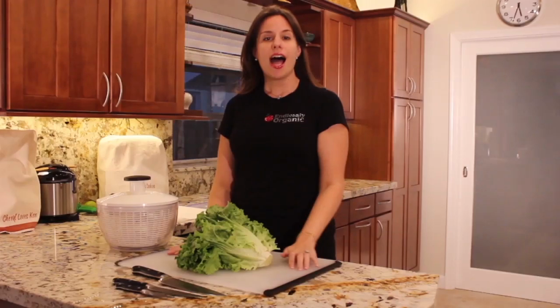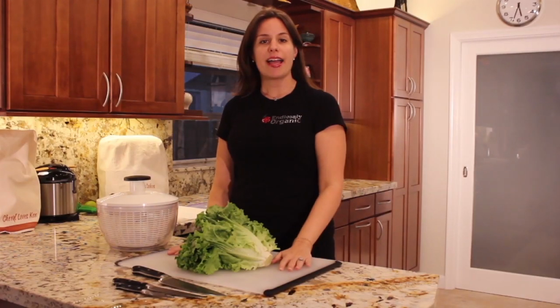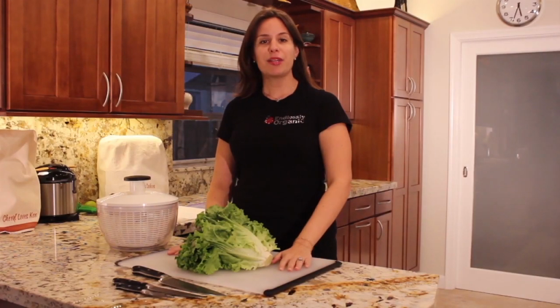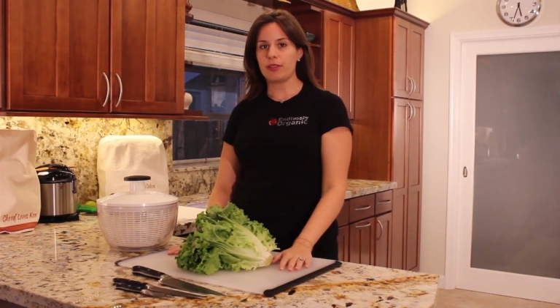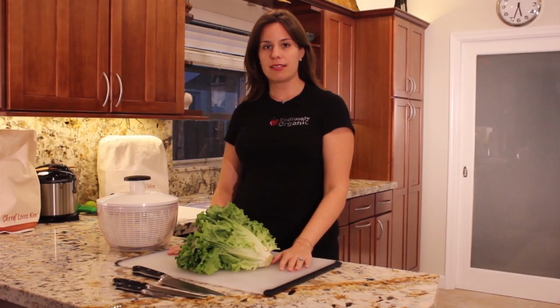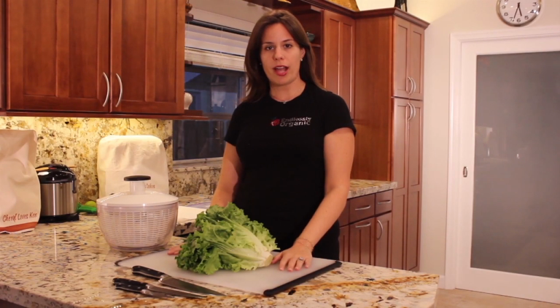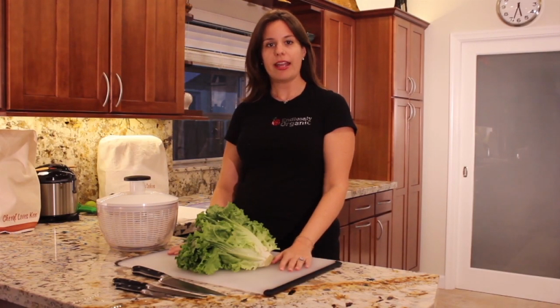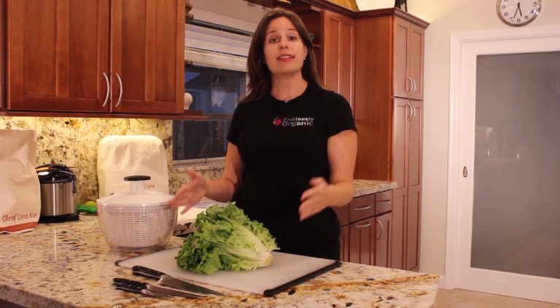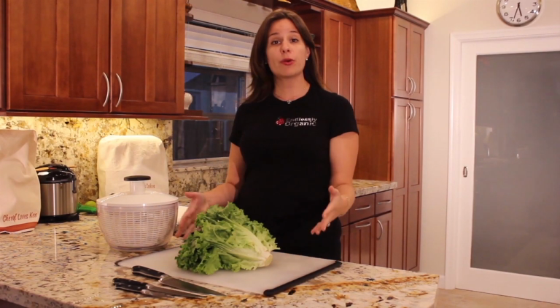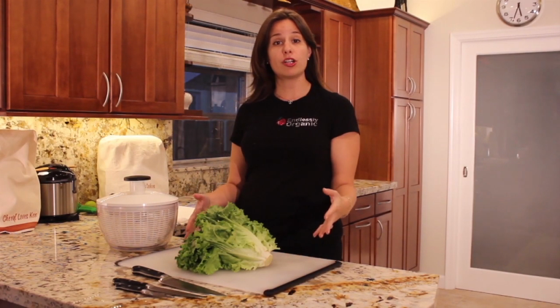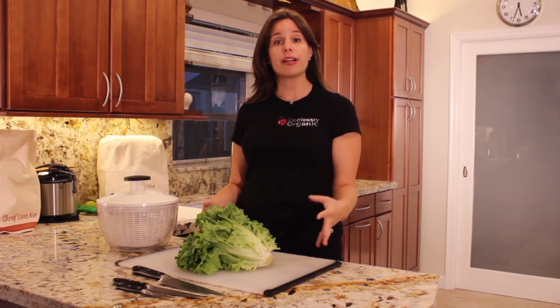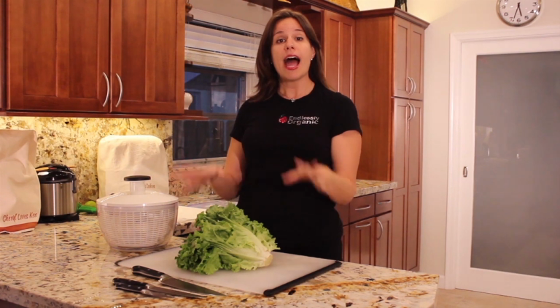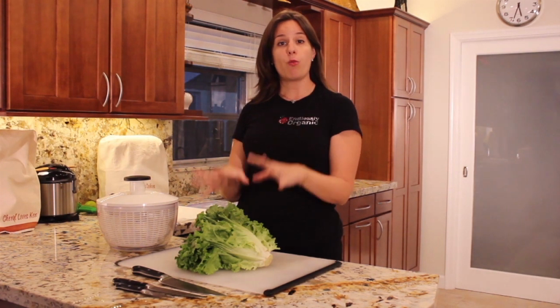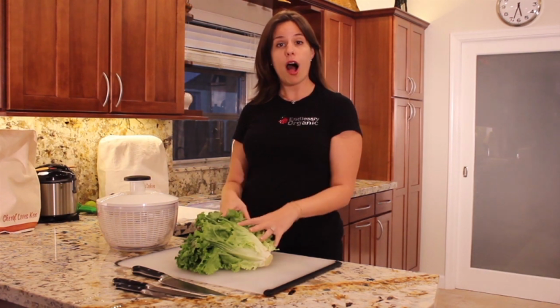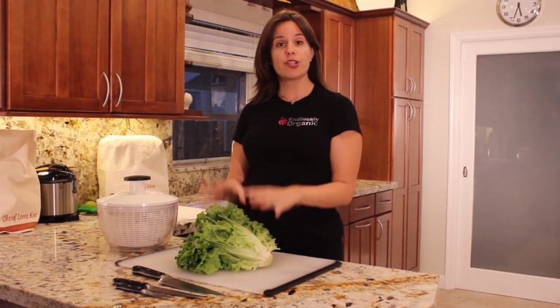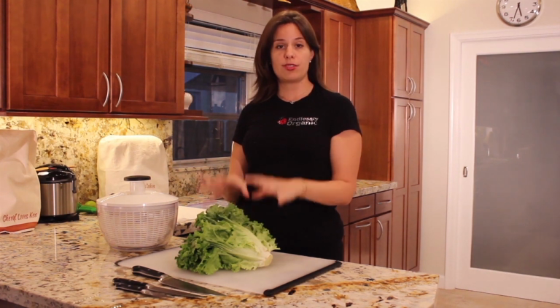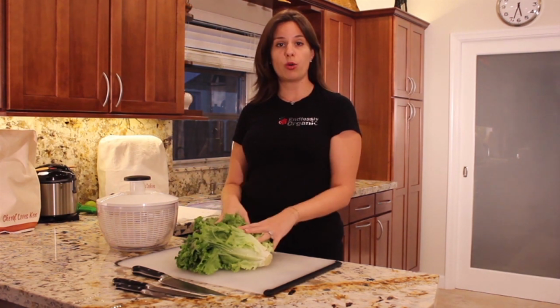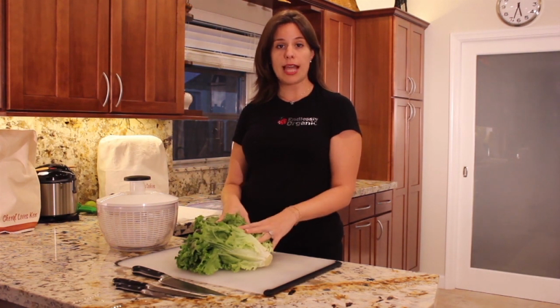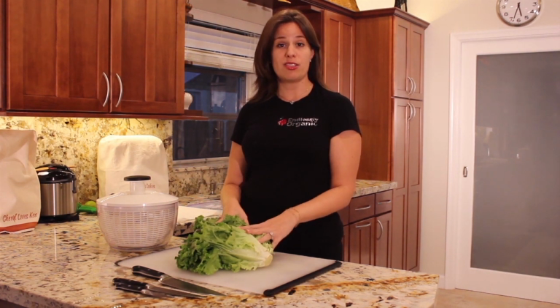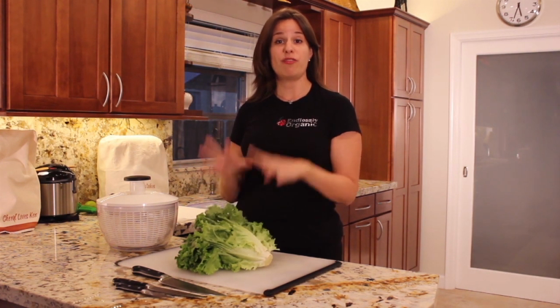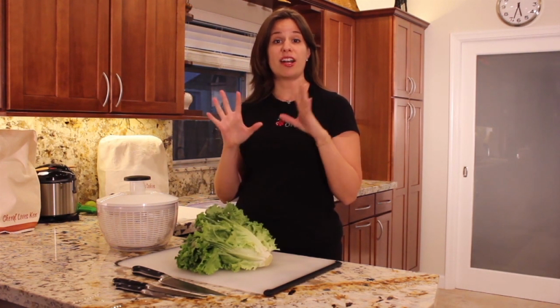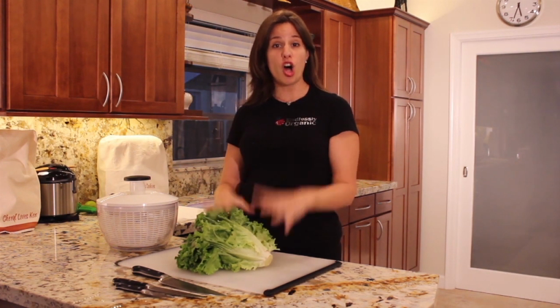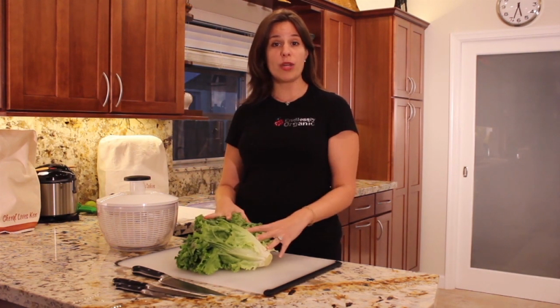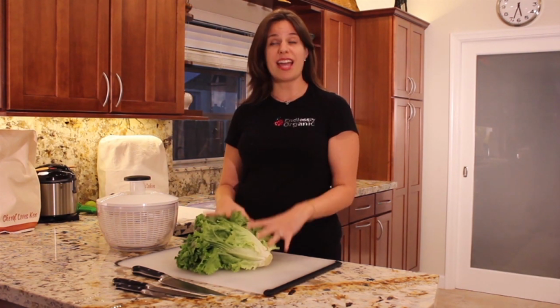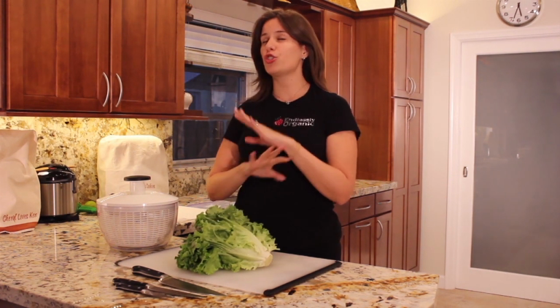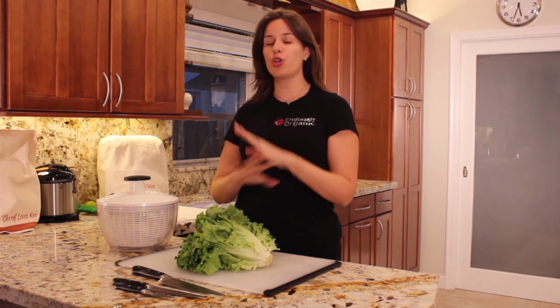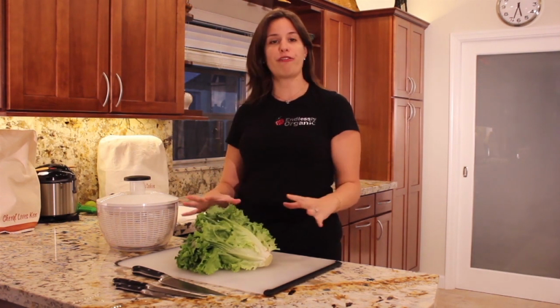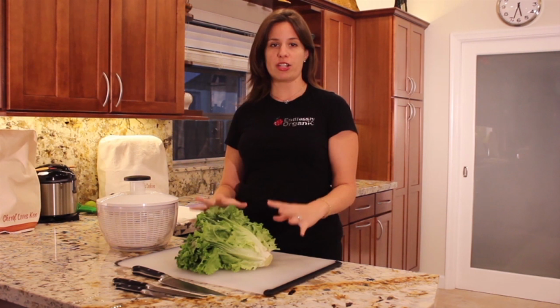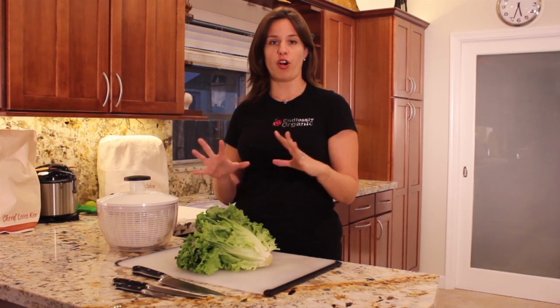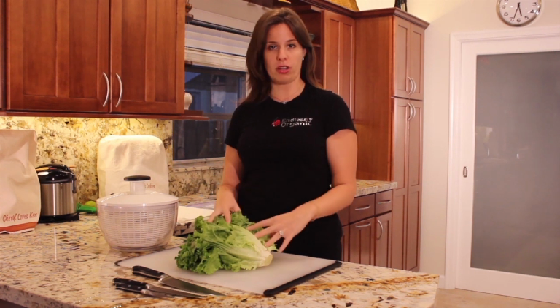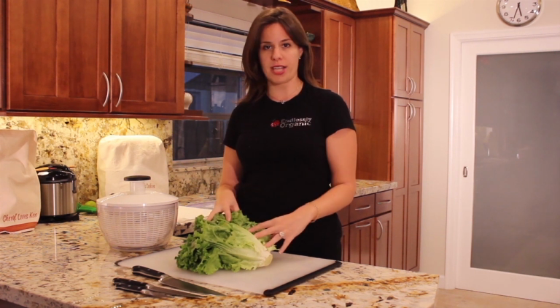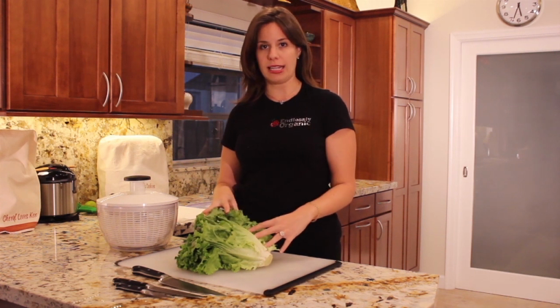Hi, I'm Lindsay with Endlessly Organic, and today we're going to learn how to wash and store lettuce so that you've got it all week and it's super fresh for all of your salads.